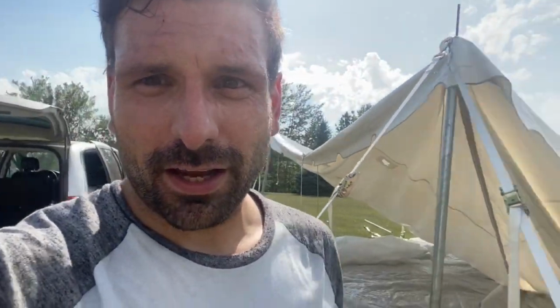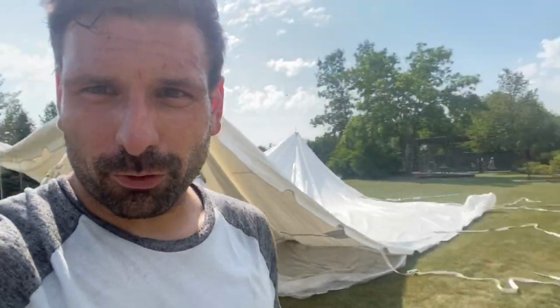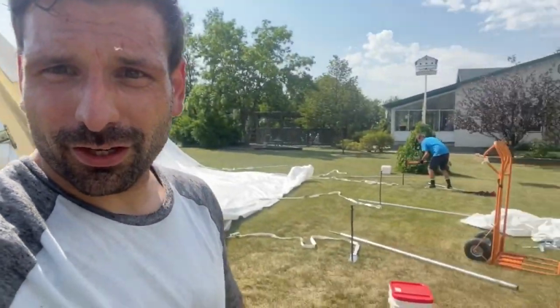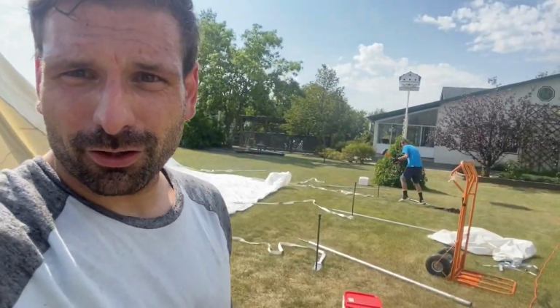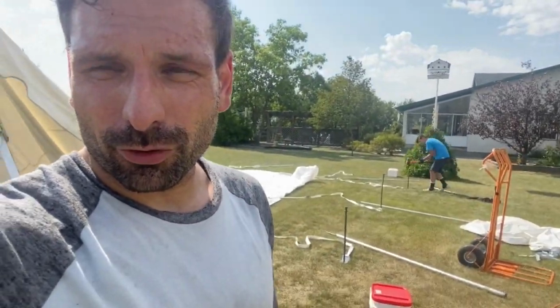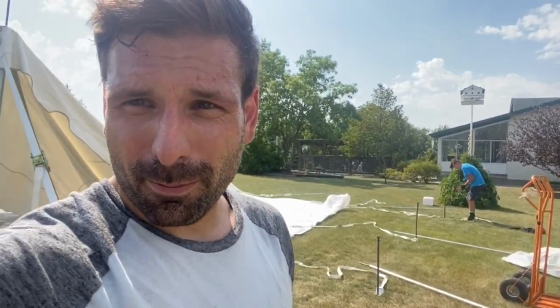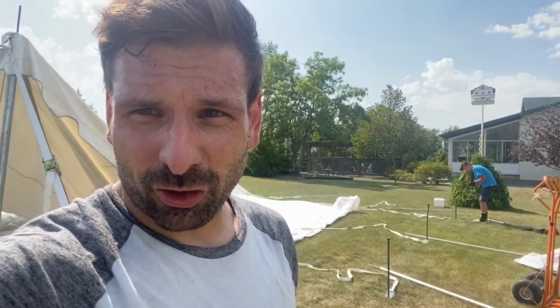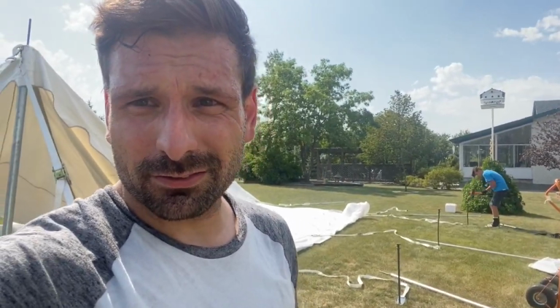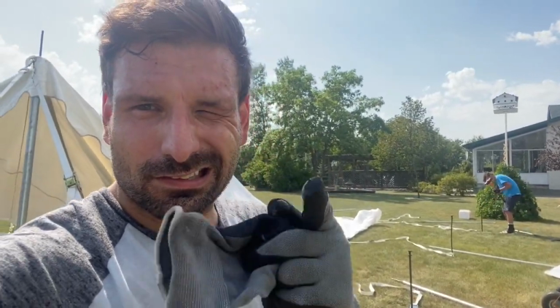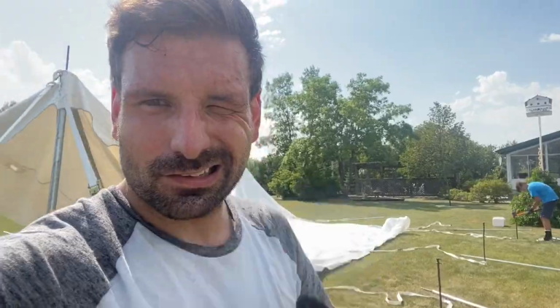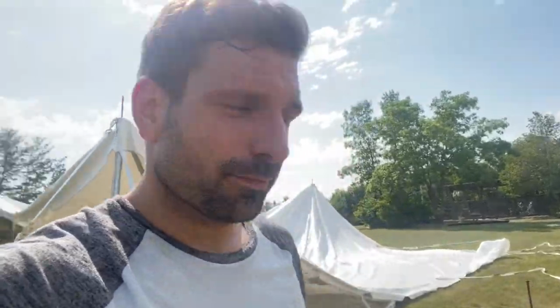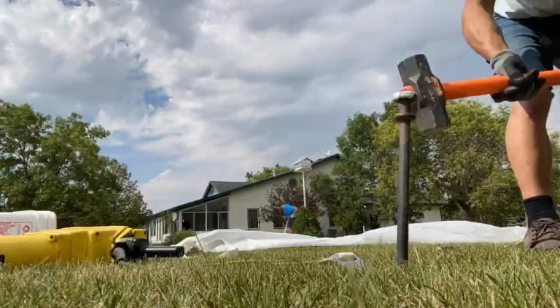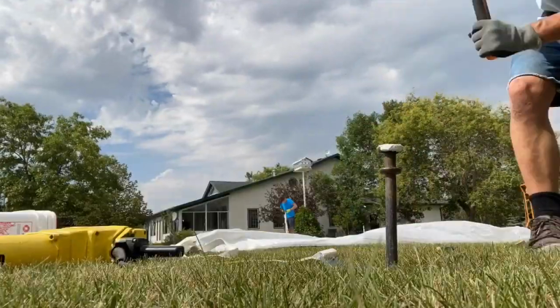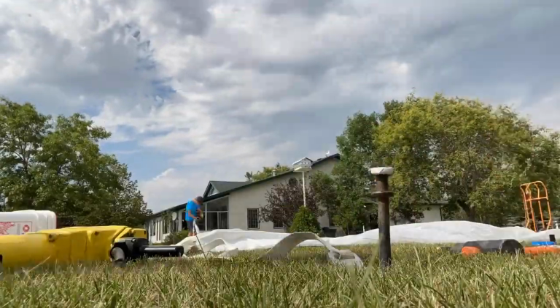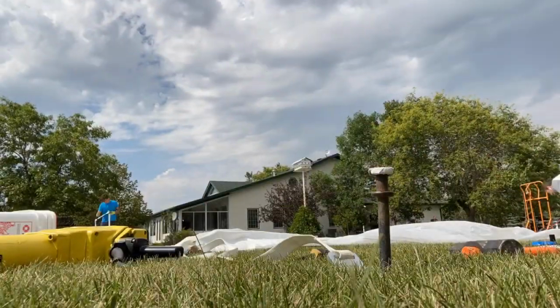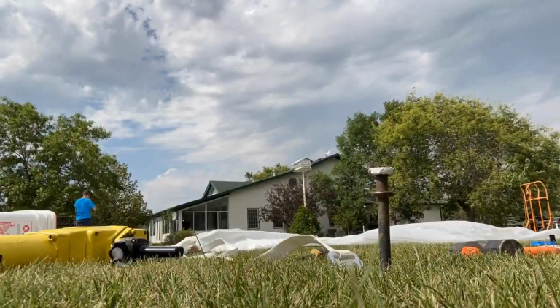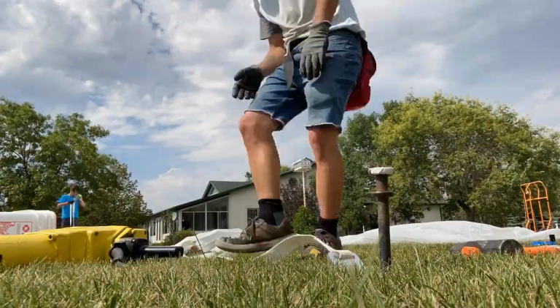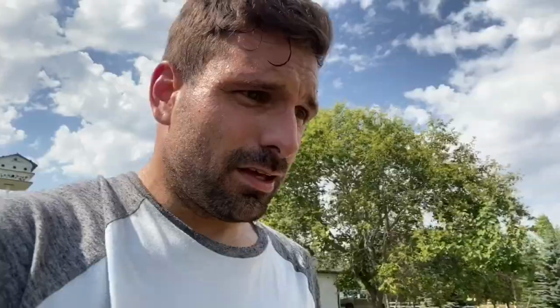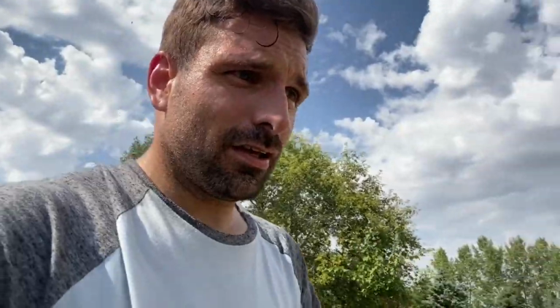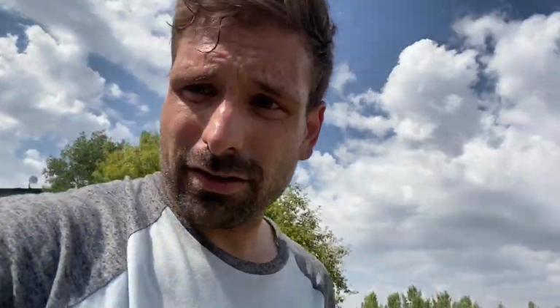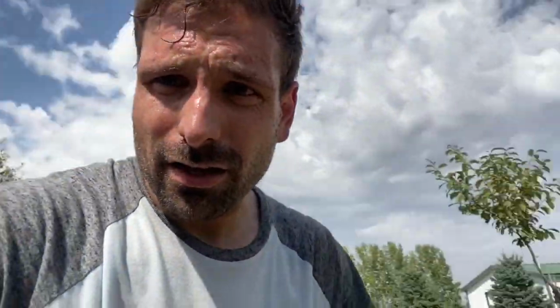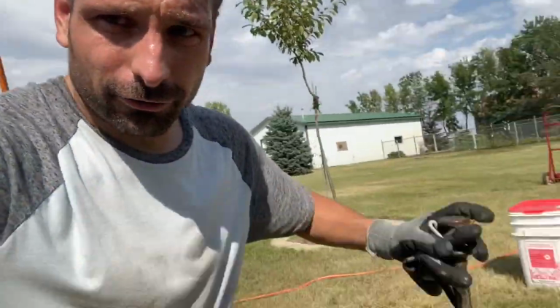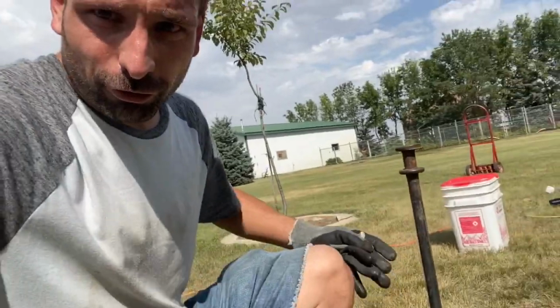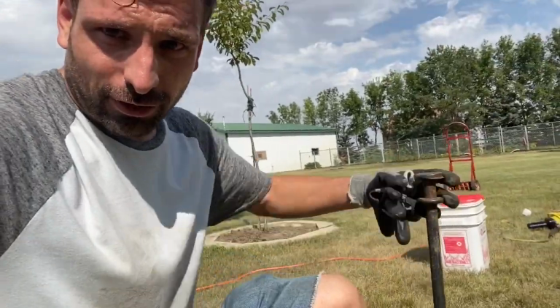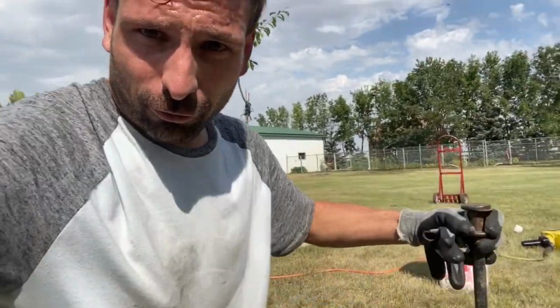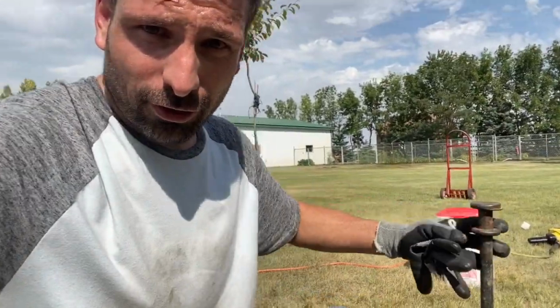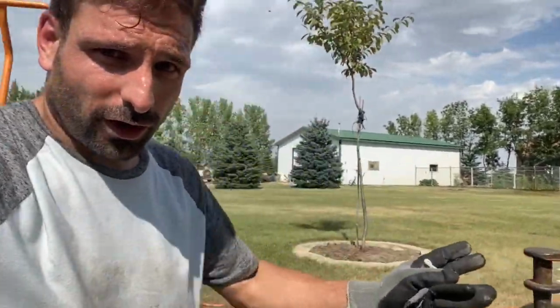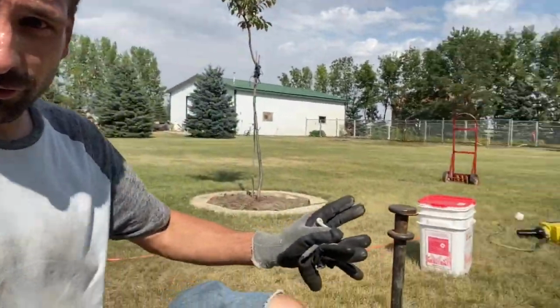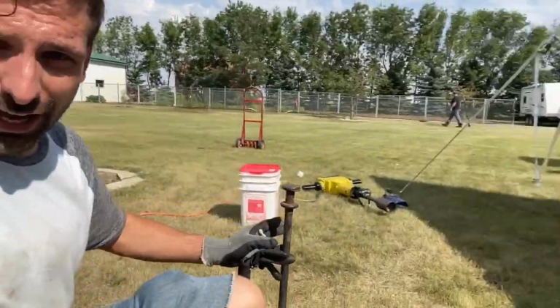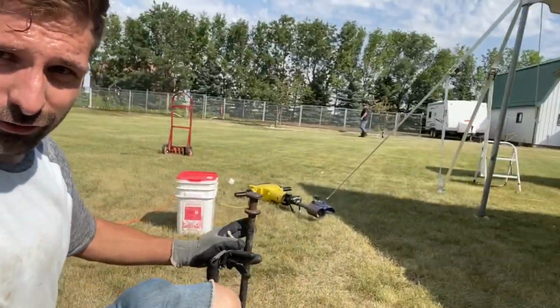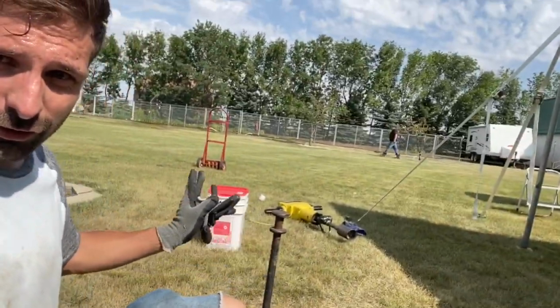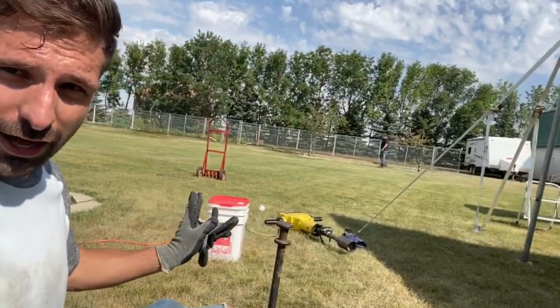Jackhammer's broke, we're doing it manually. Also, make sure your stakes are straight or else angled 10 degrees out.